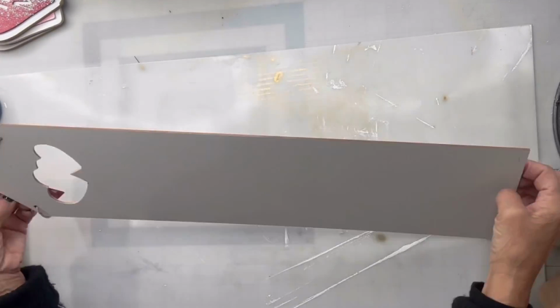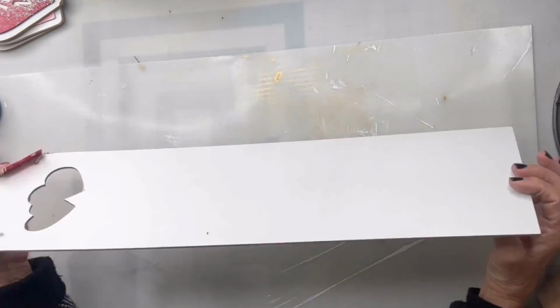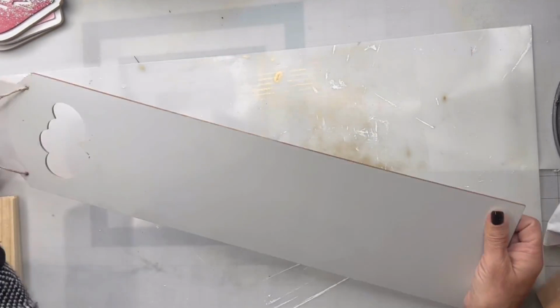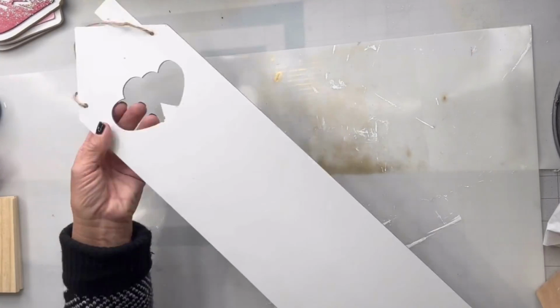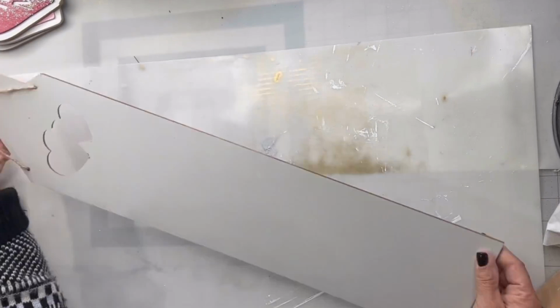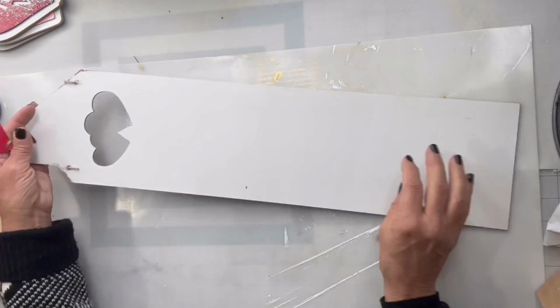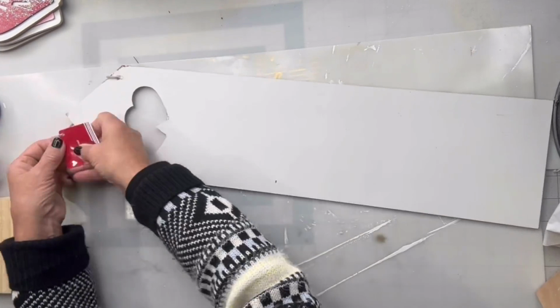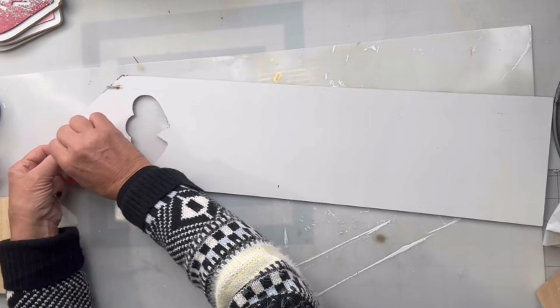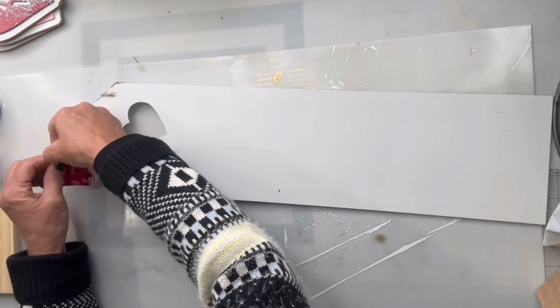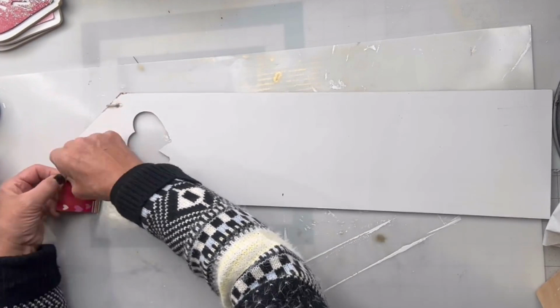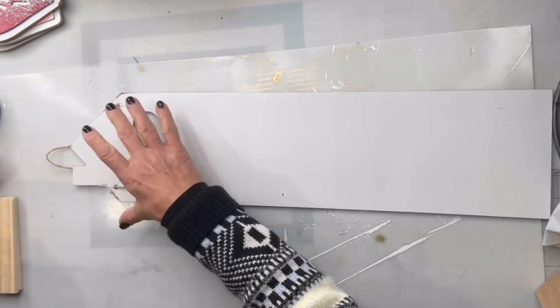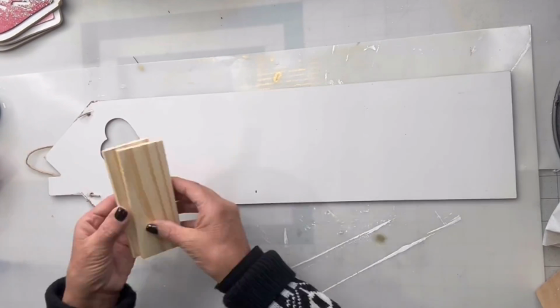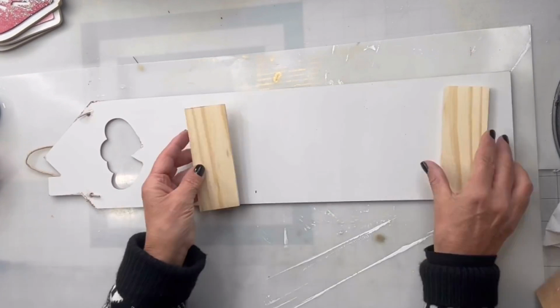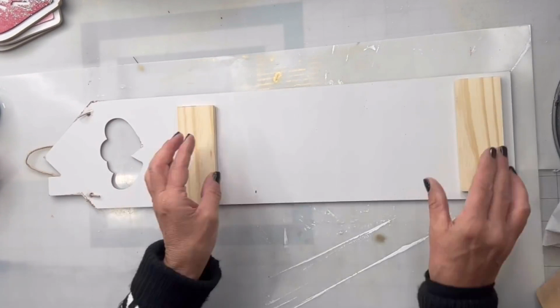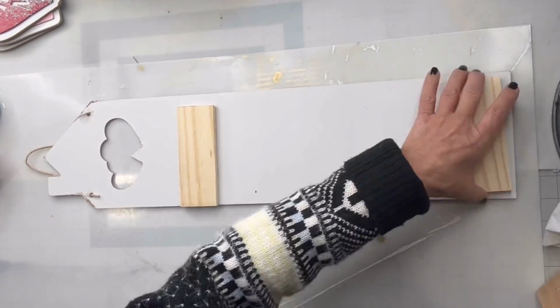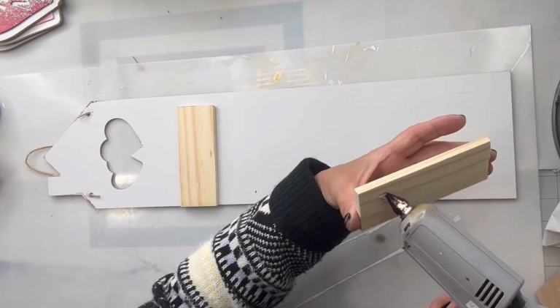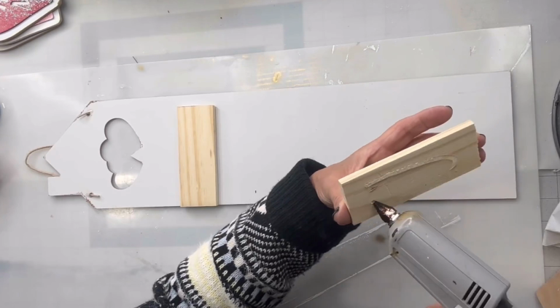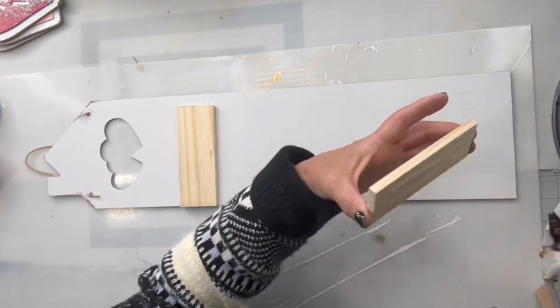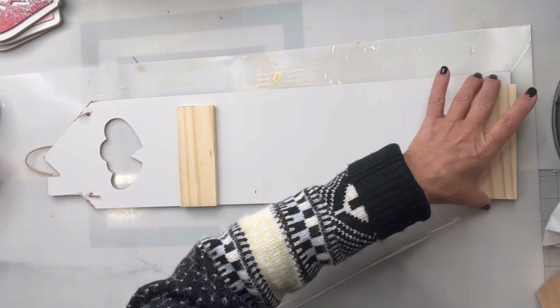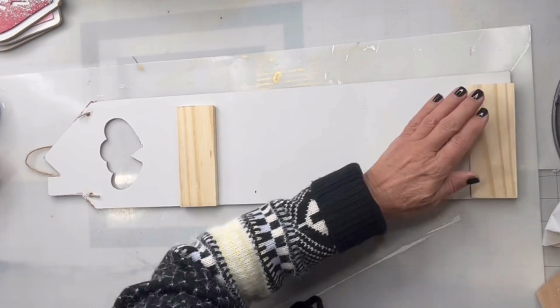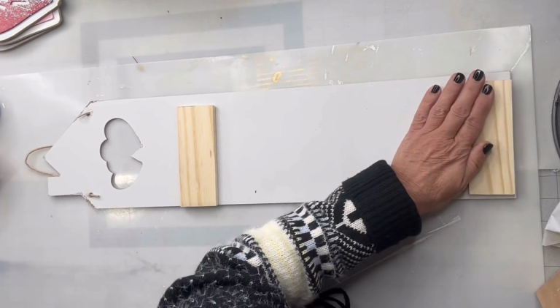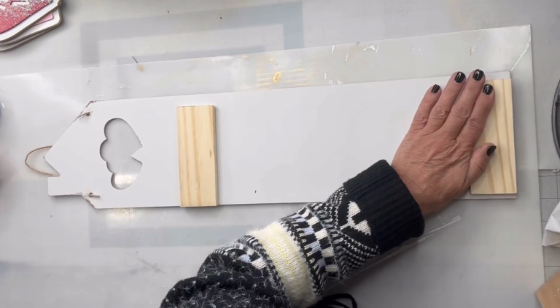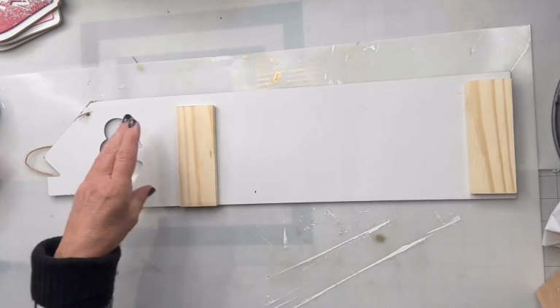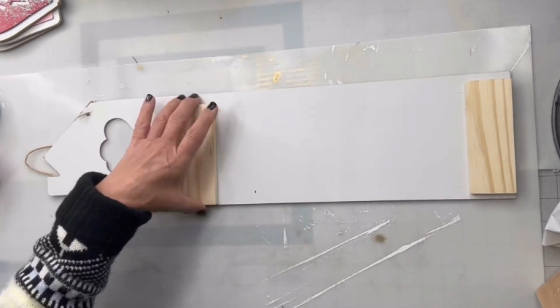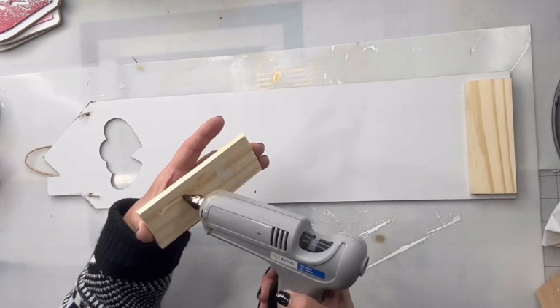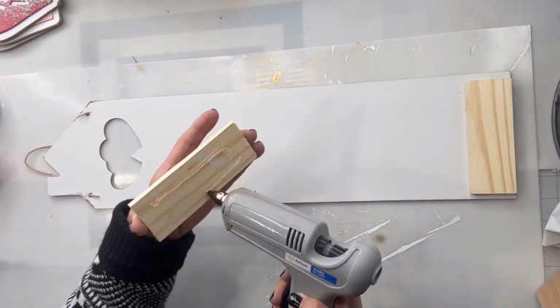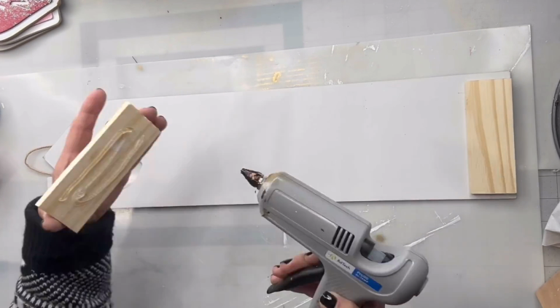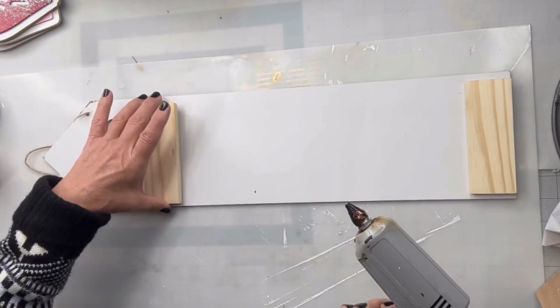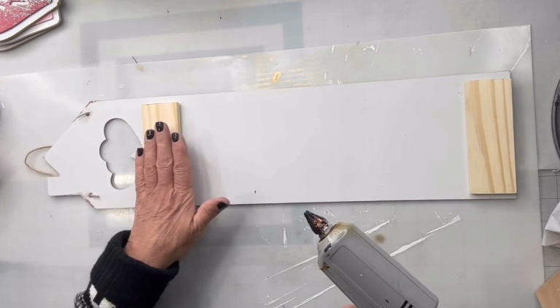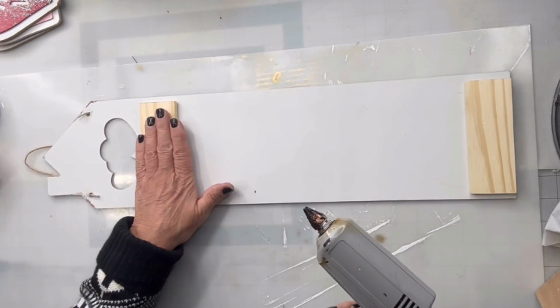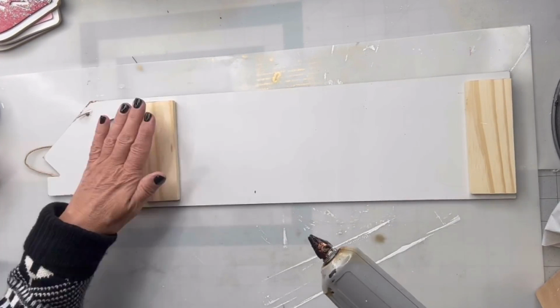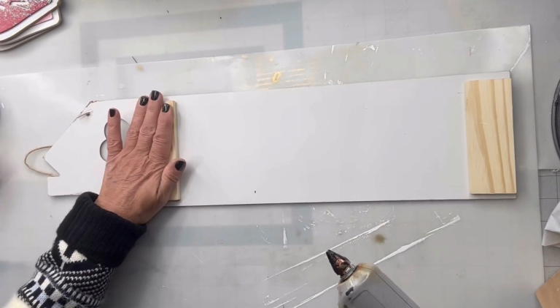I found this panel — it's like the shape of a house with a cut-out heart from the Dollar Tree. I'm going to put it on its backside and take these two pieces of wood and glue one at the top and one at the bottom.